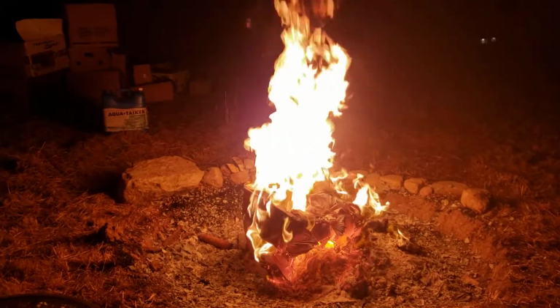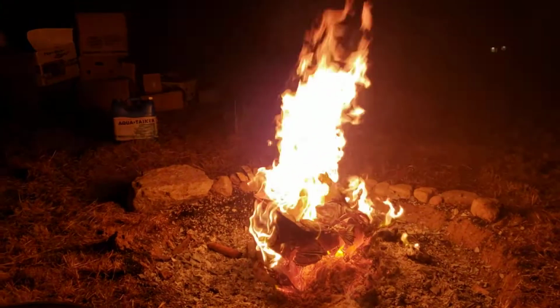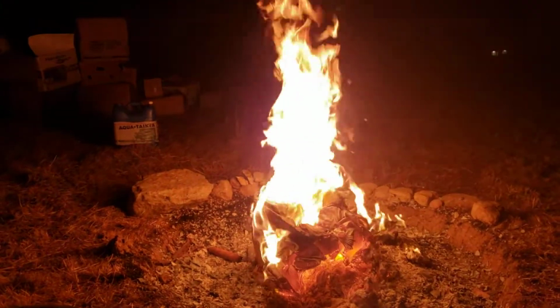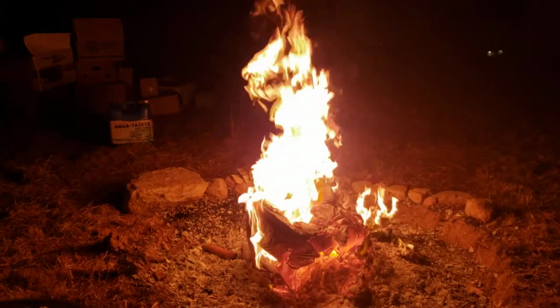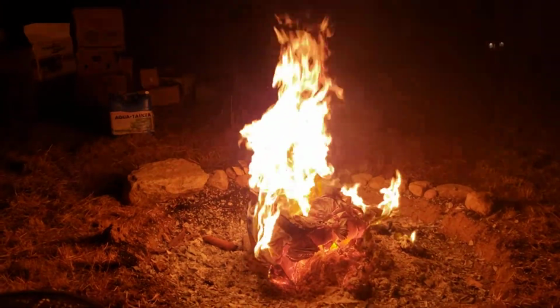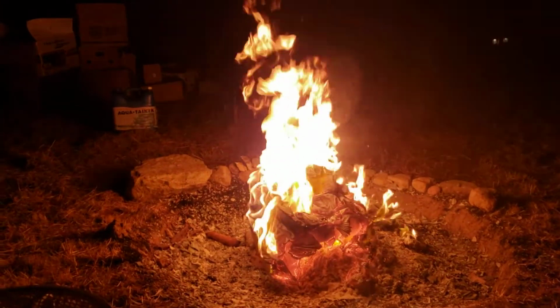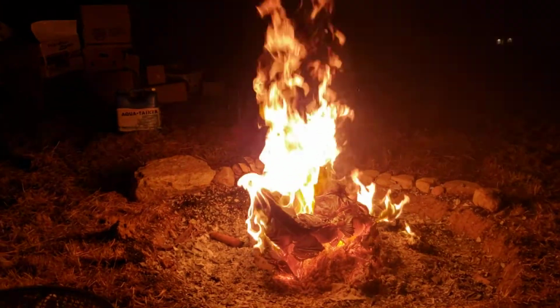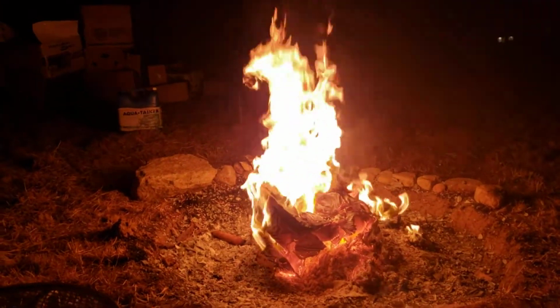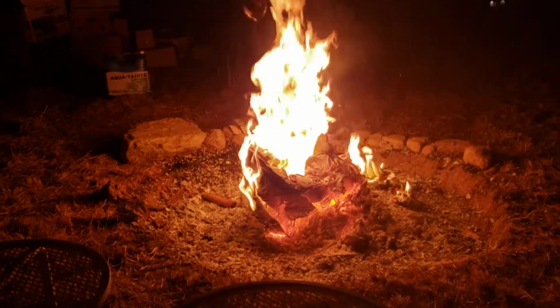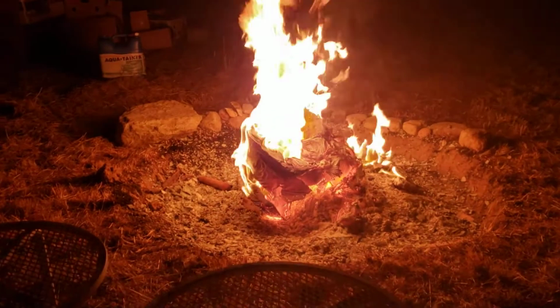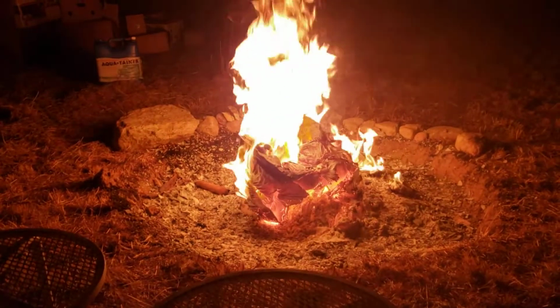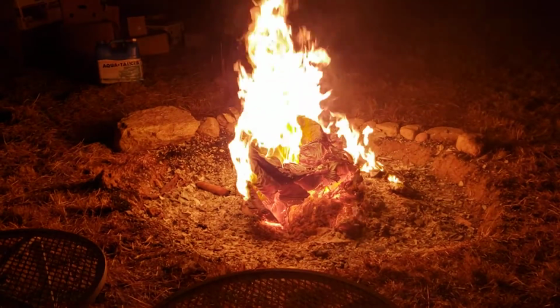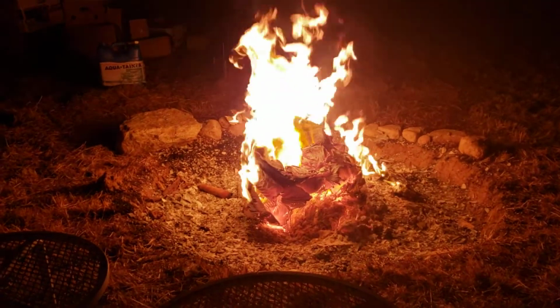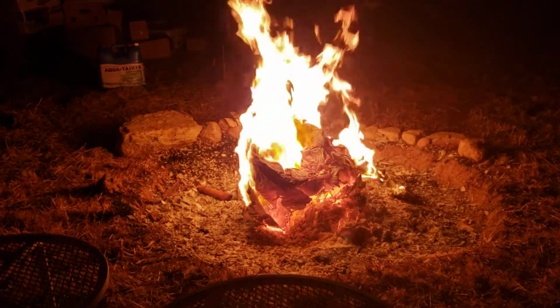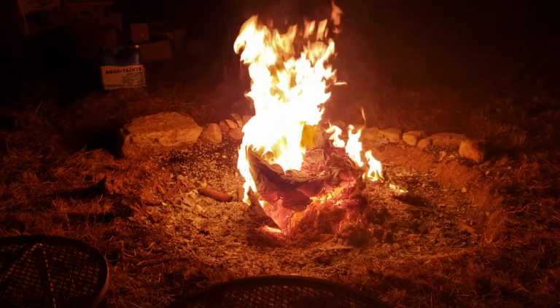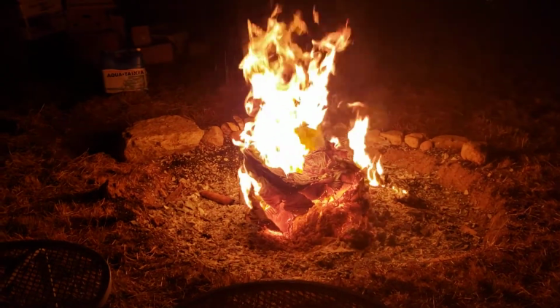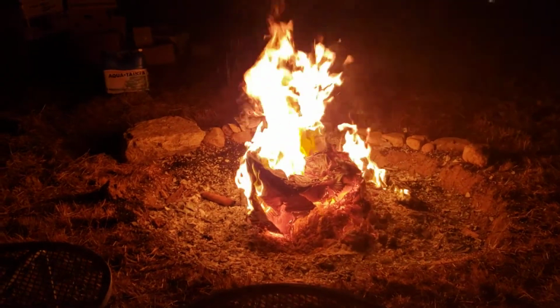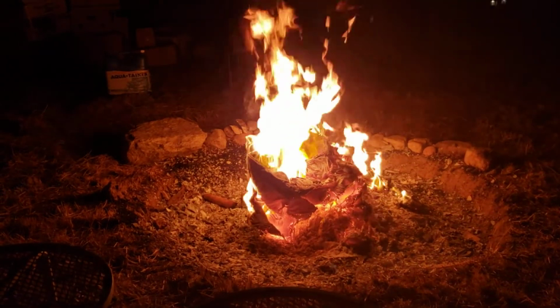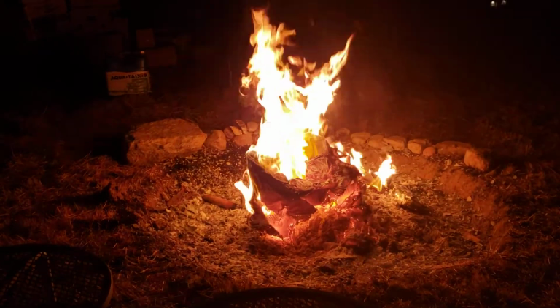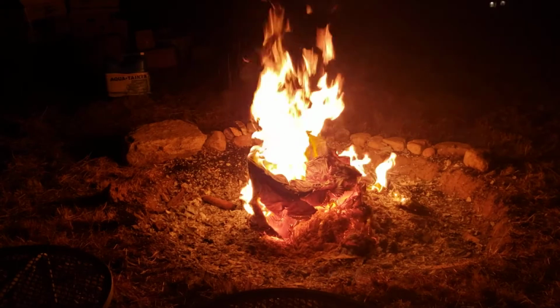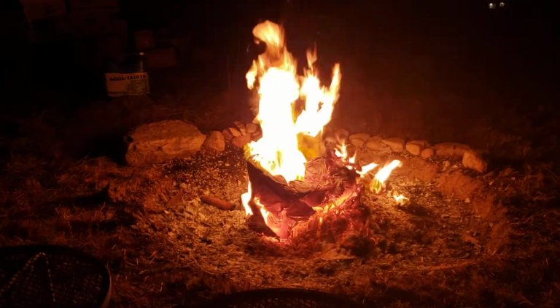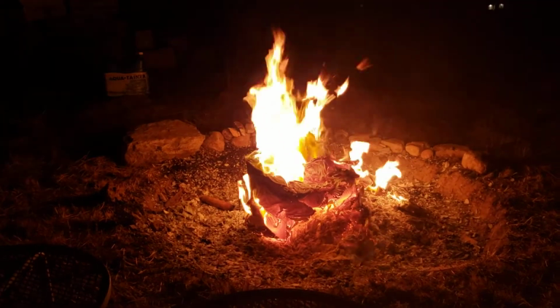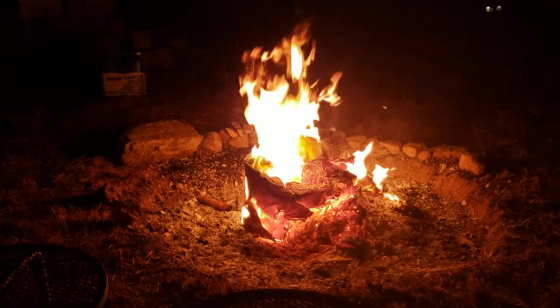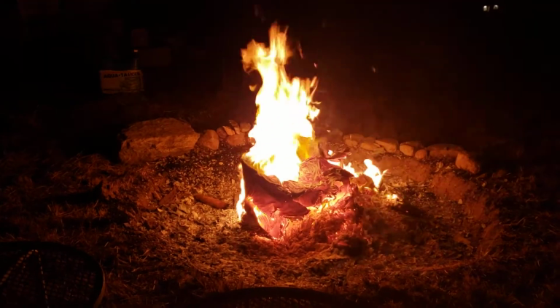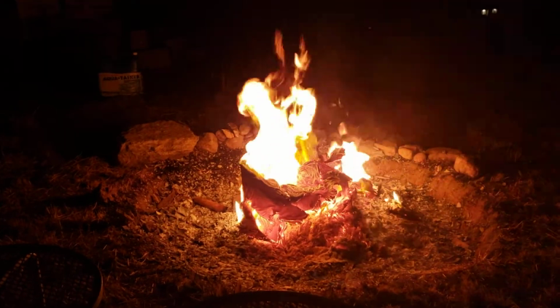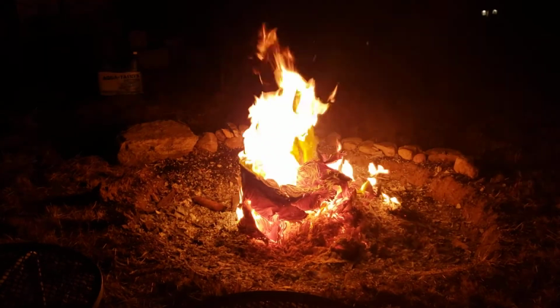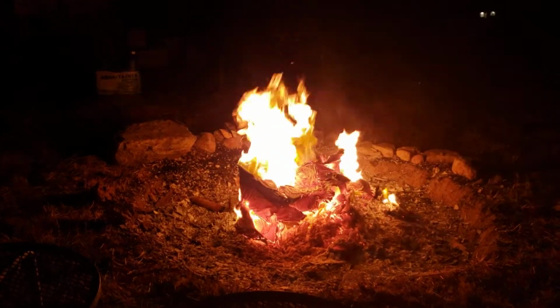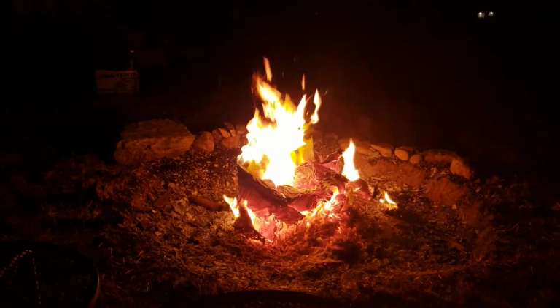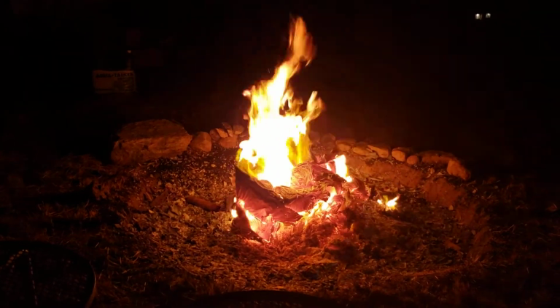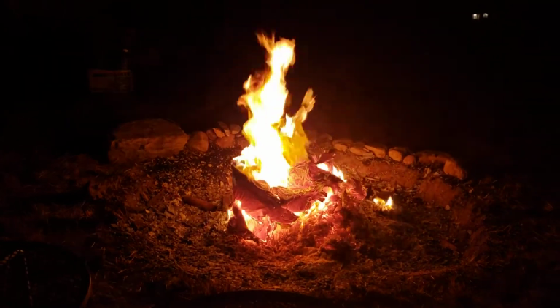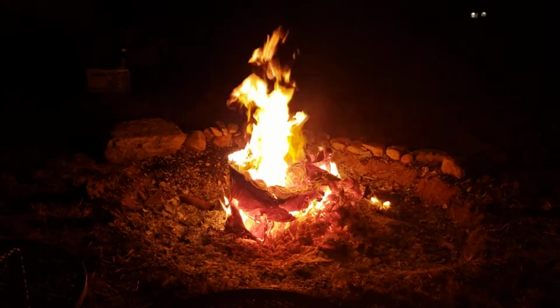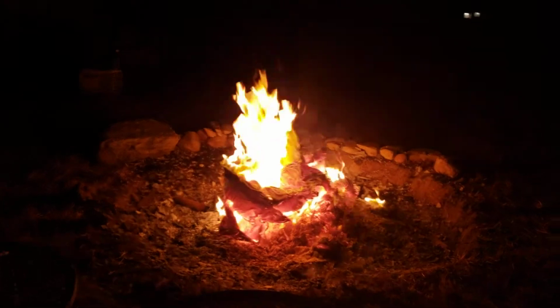Red Road Homestead here. We're getting rid of the boxes tonight. We ain't got rocks all the way around our fire pit yet, but we're burning some boxes. And it's cold, but you really can't tell sitting here by the fire.